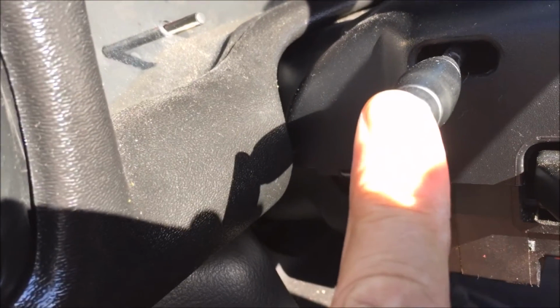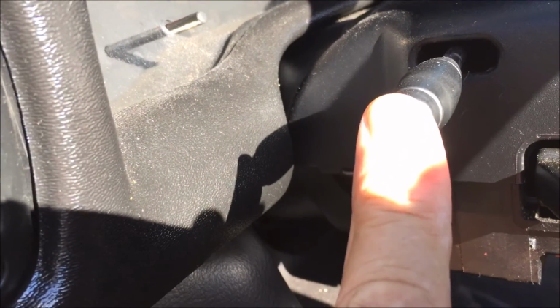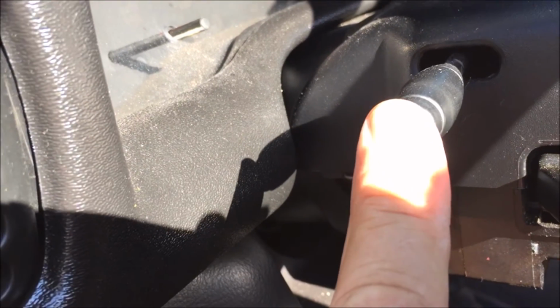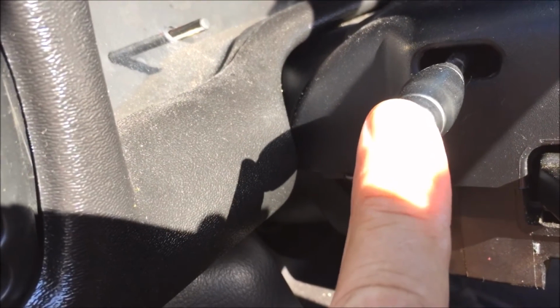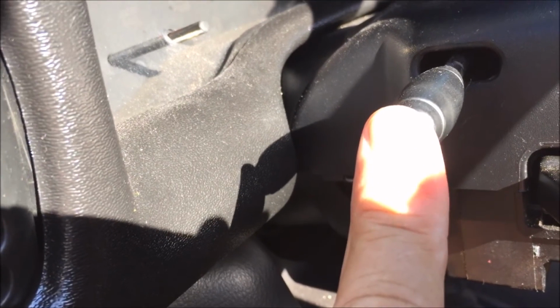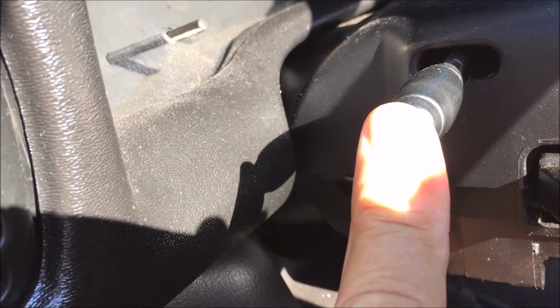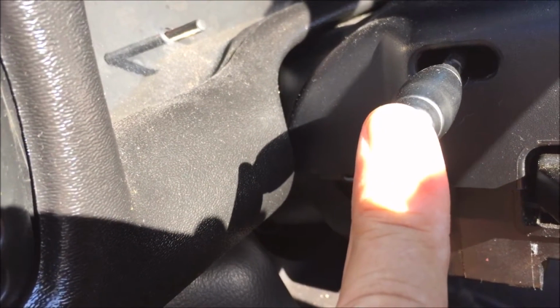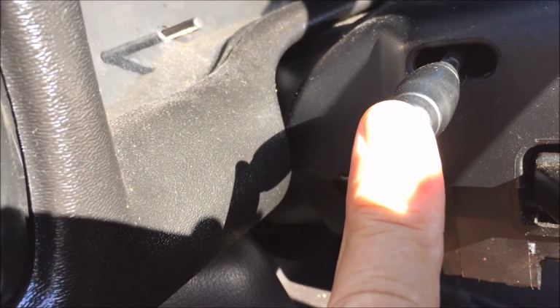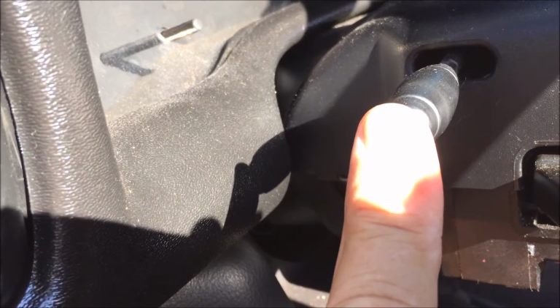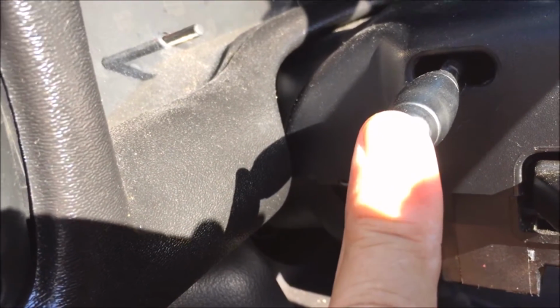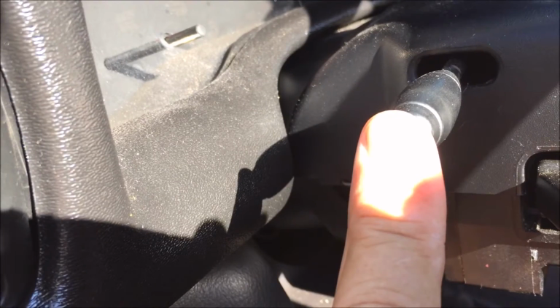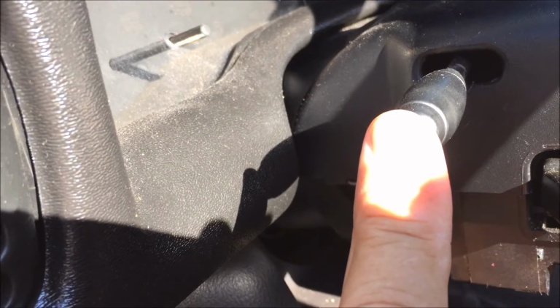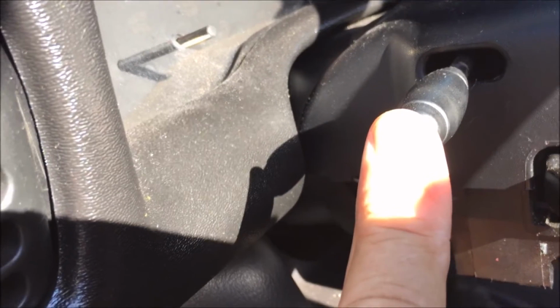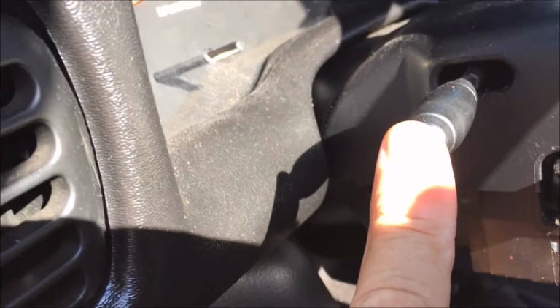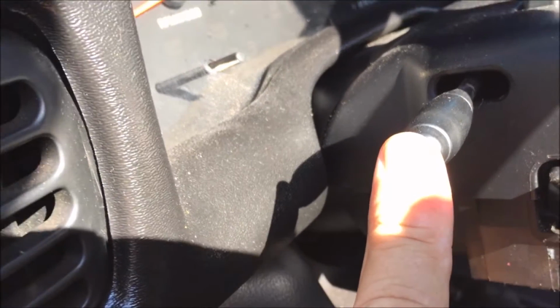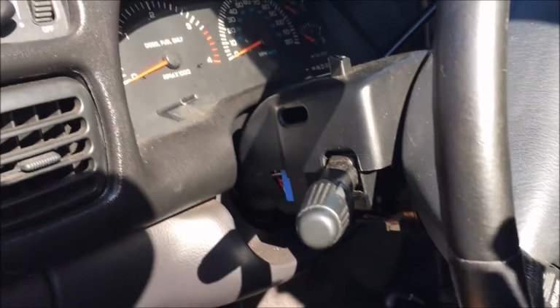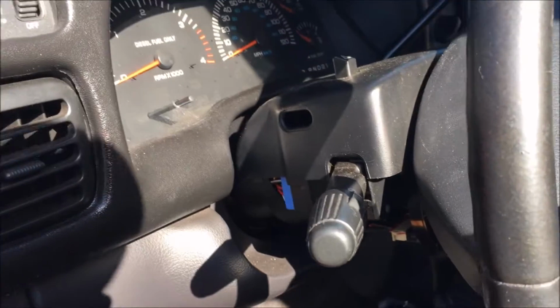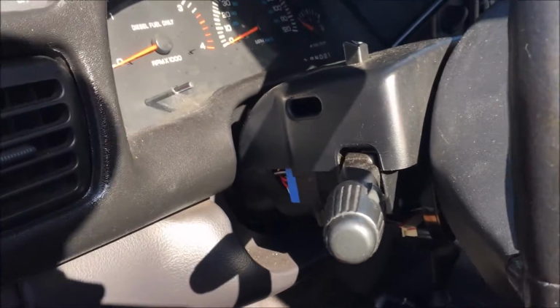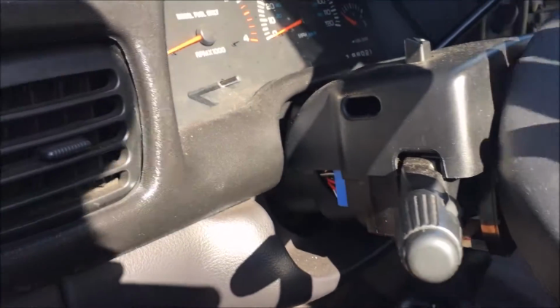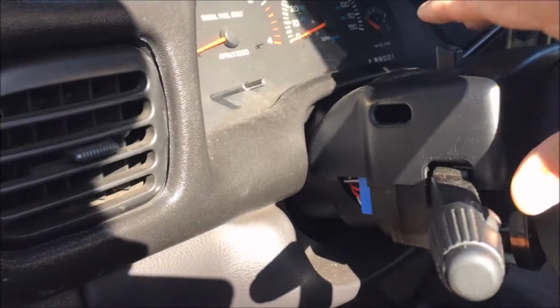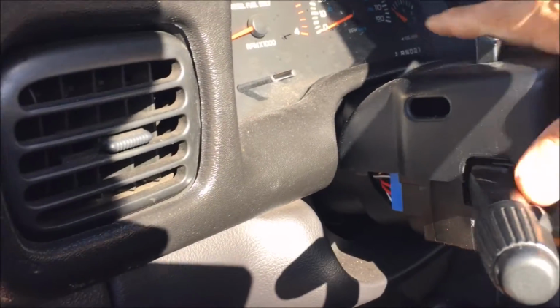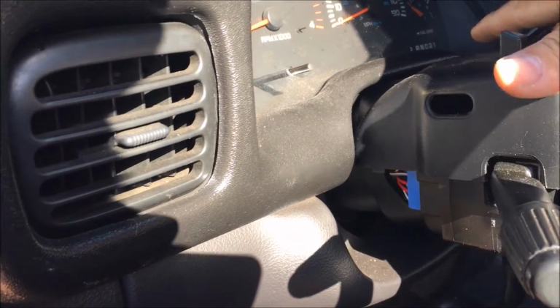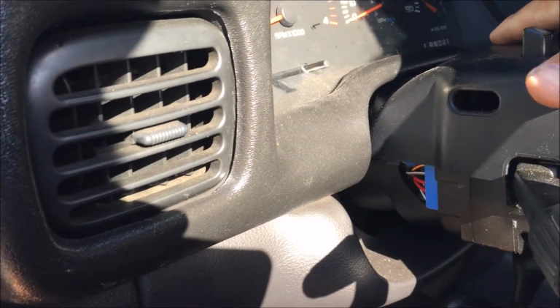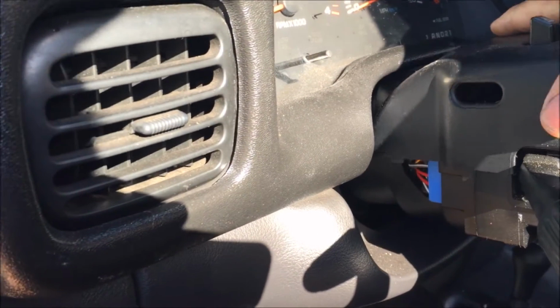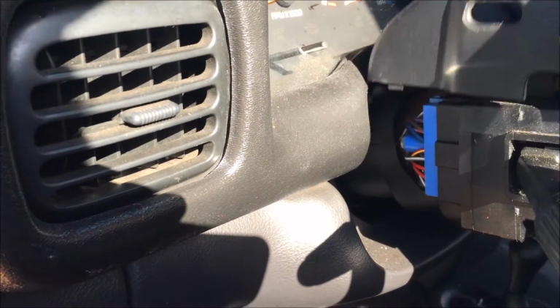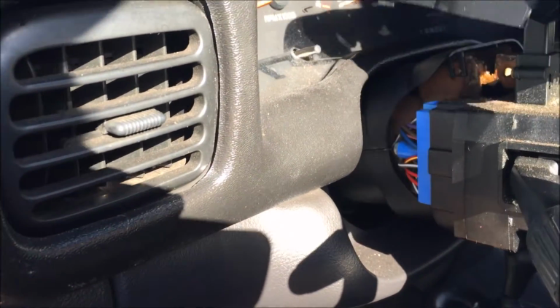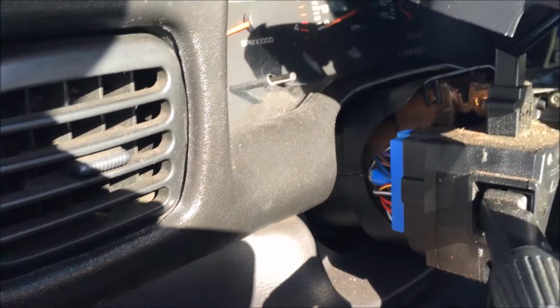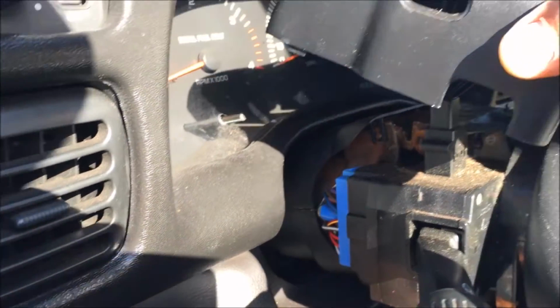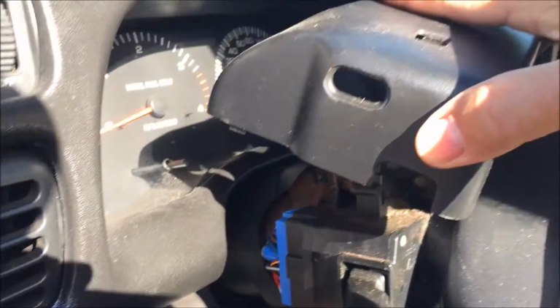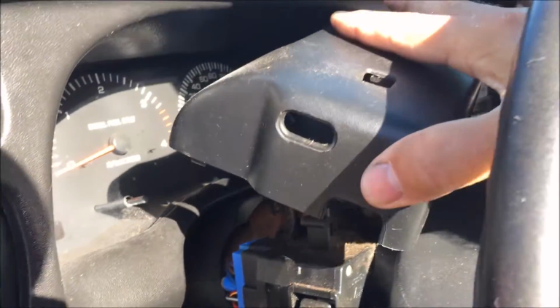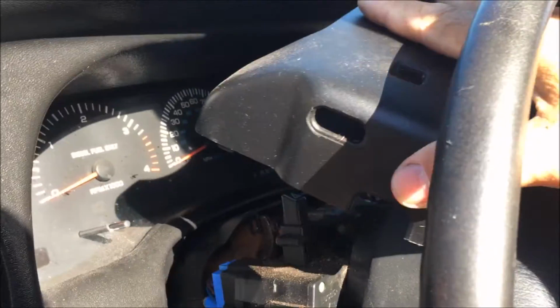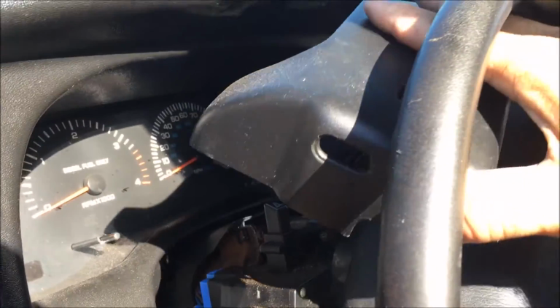Next thing we're going to do is turn counterclockwise this knob that does the tilt steering wheel. Once you remove that, your top should just come right off like this.